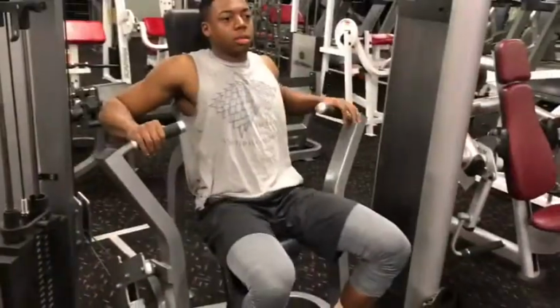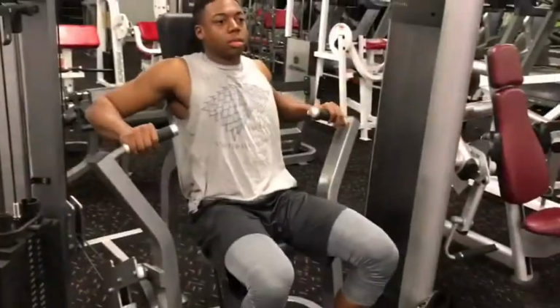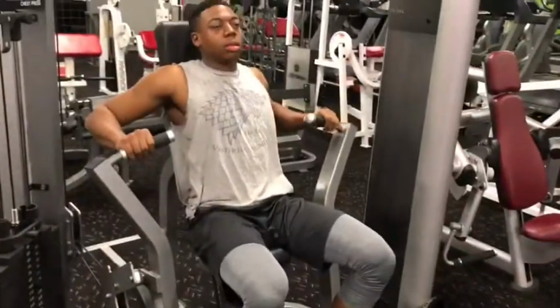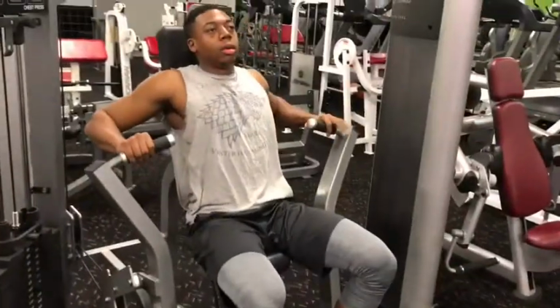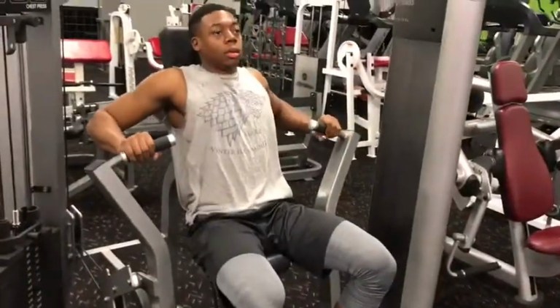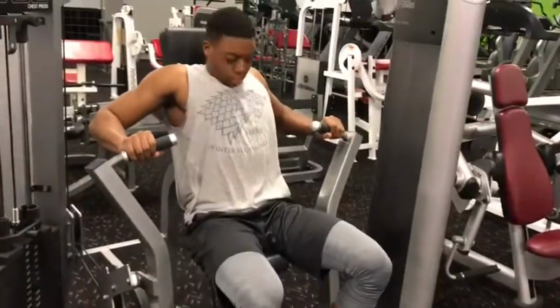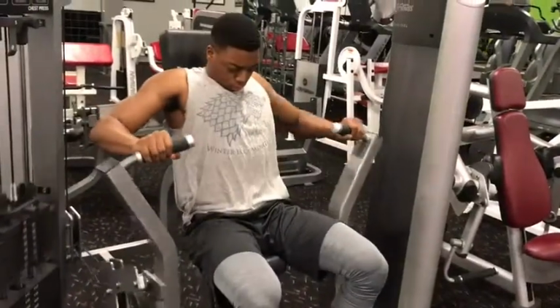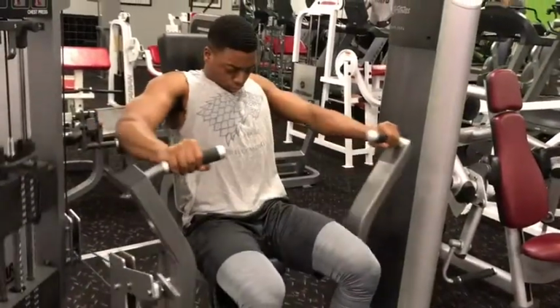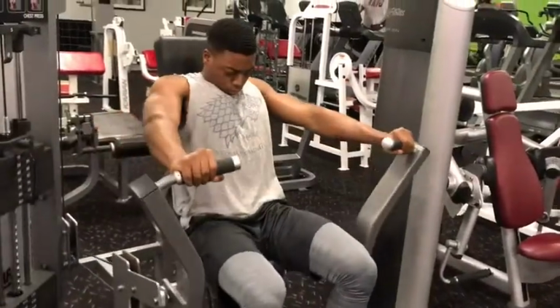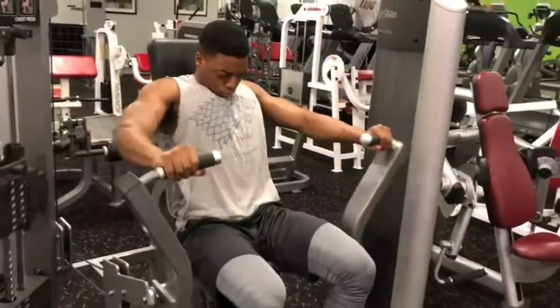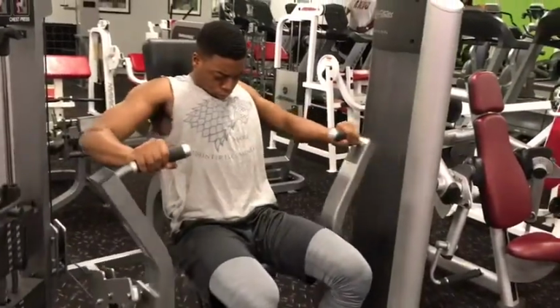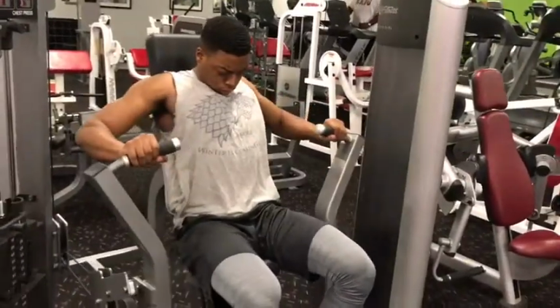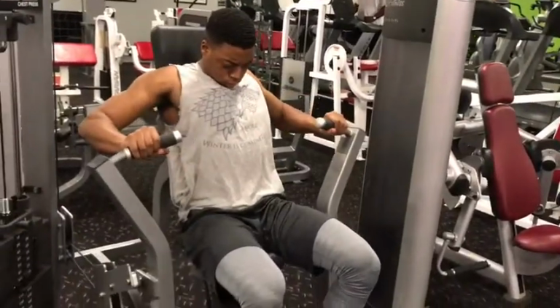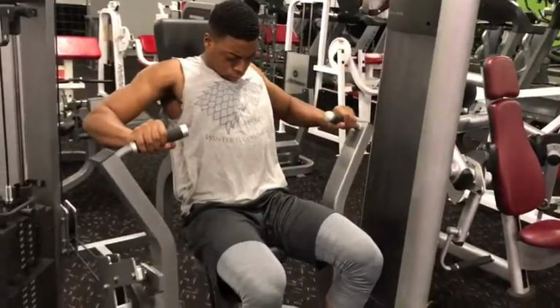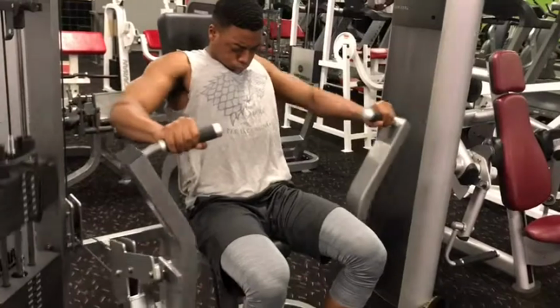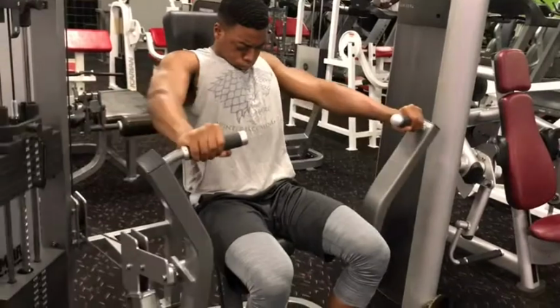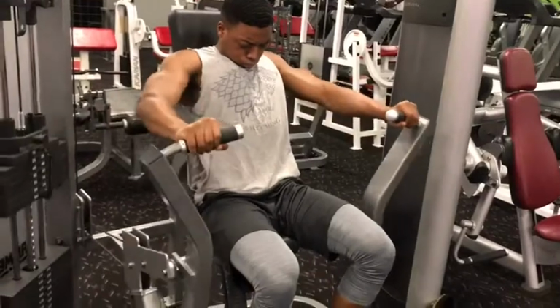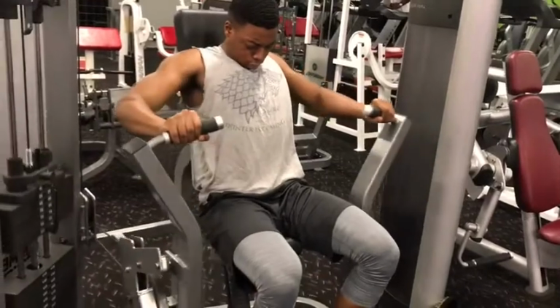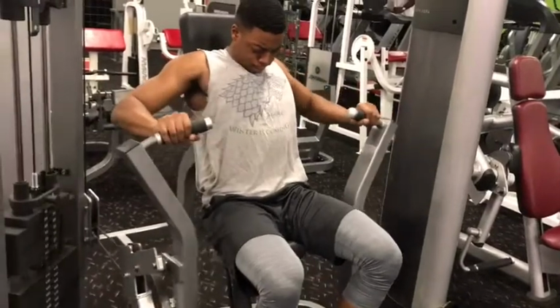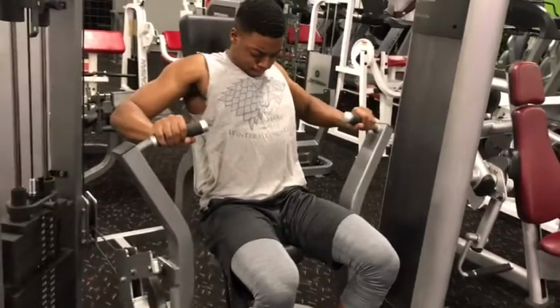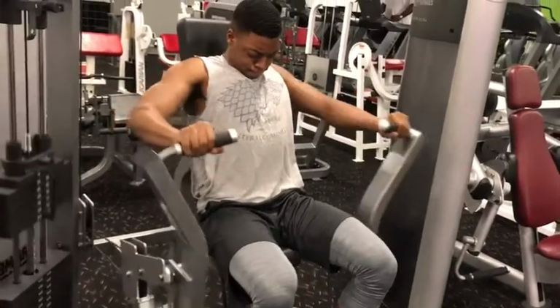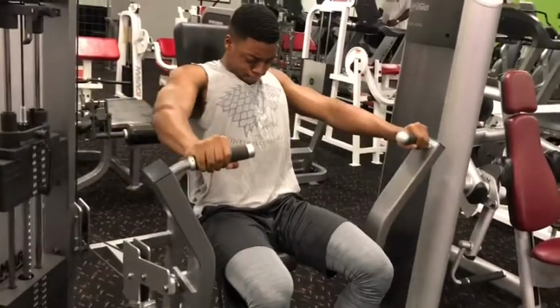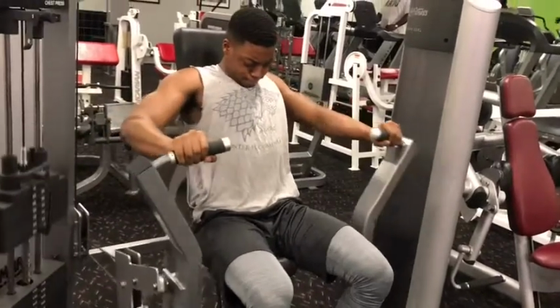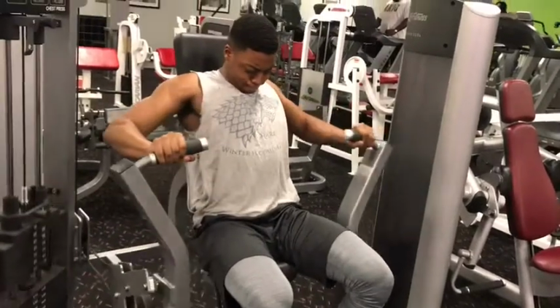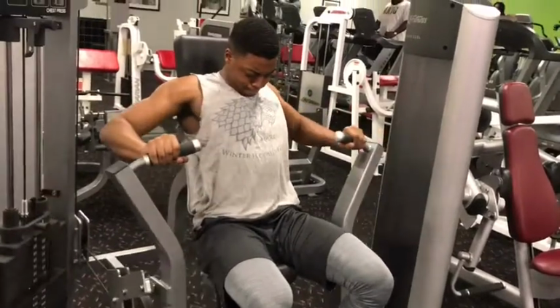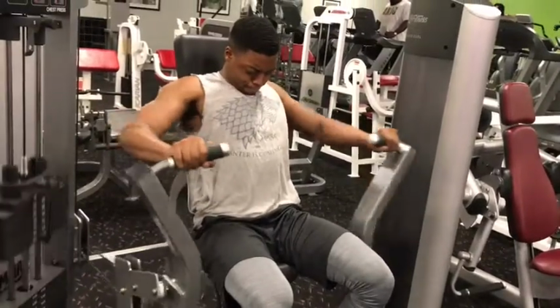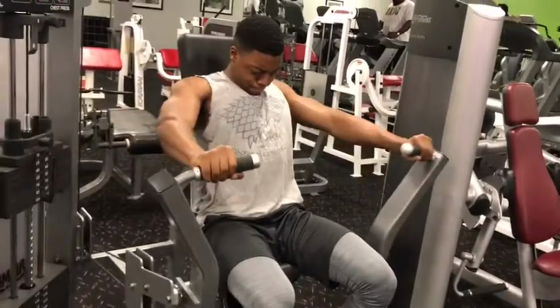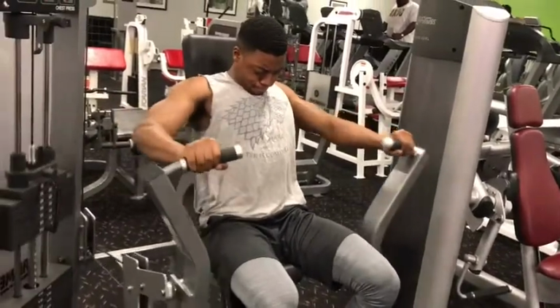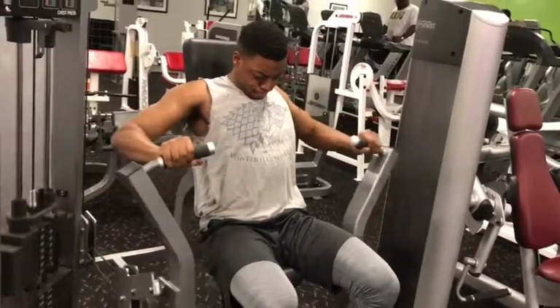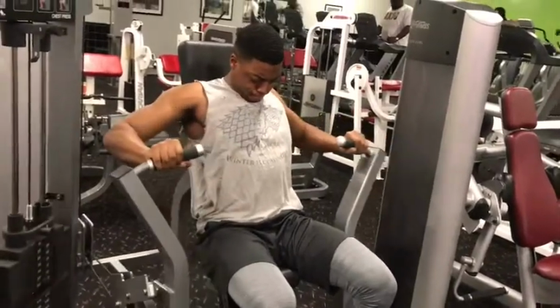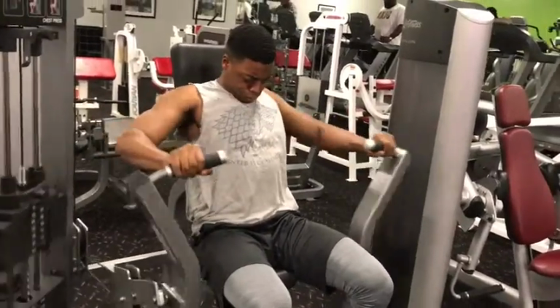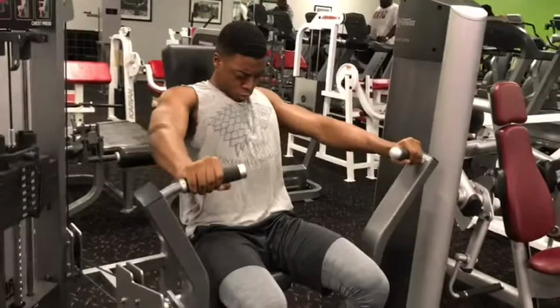We went on to Machine Chest Press. We did three sets of 20. I'm coming up fast and coming back down slow. You want to keep that tension on your lower pec.